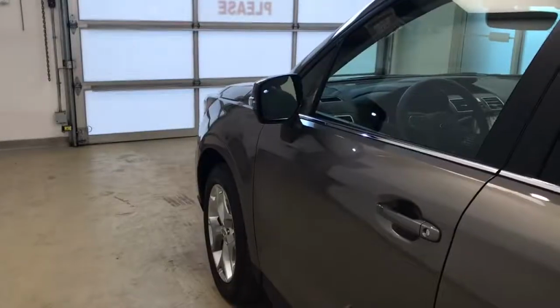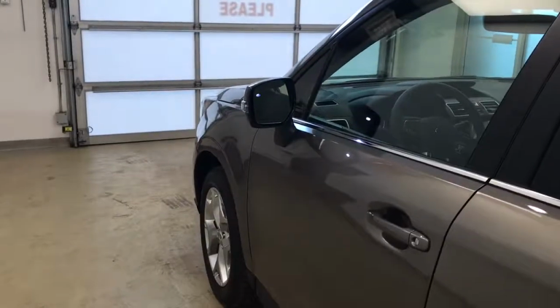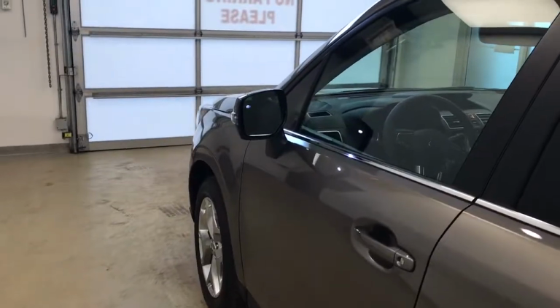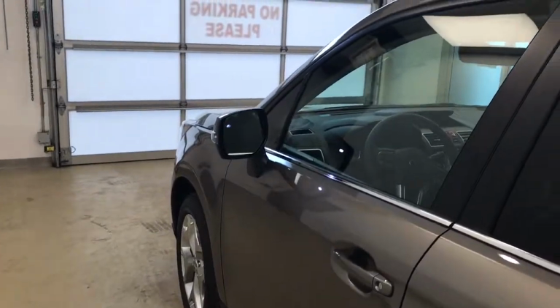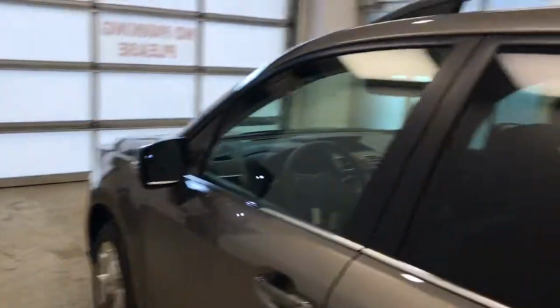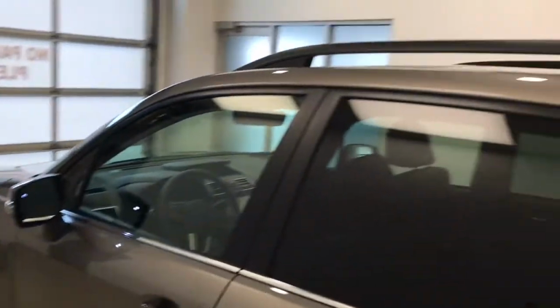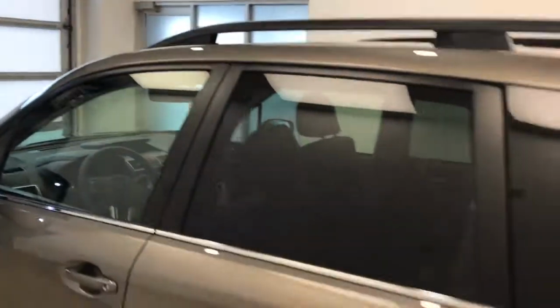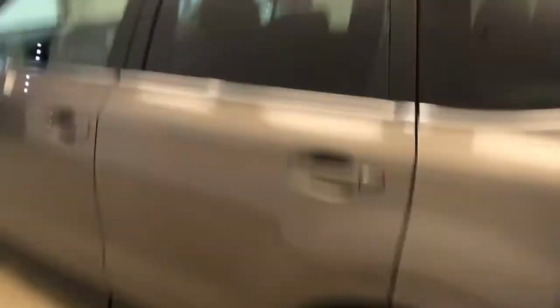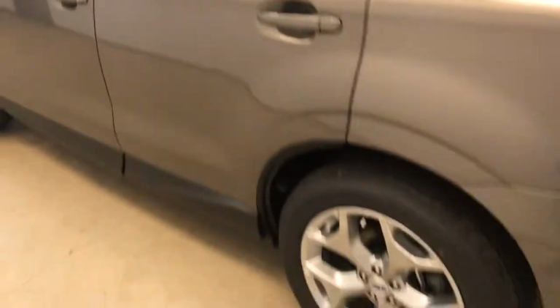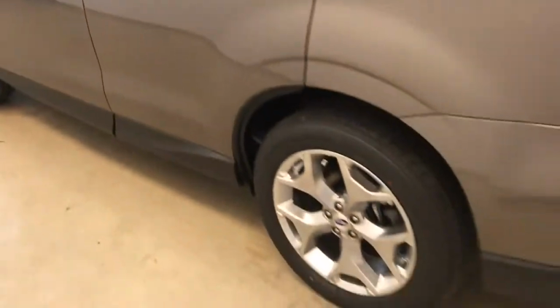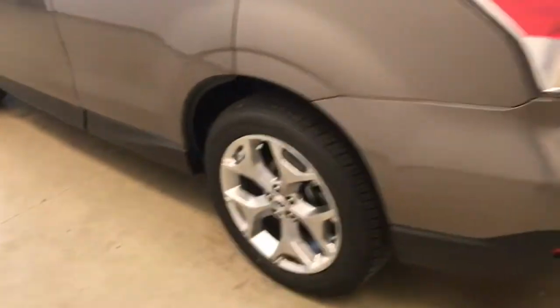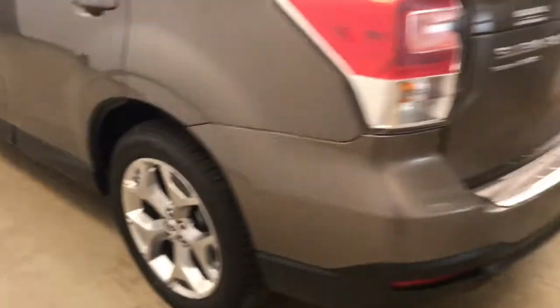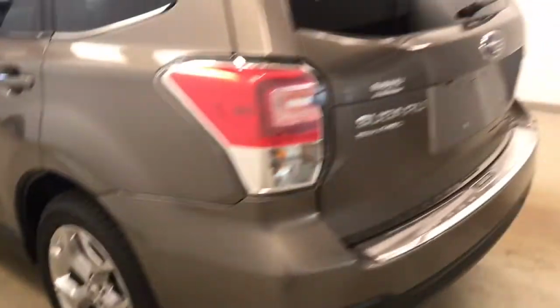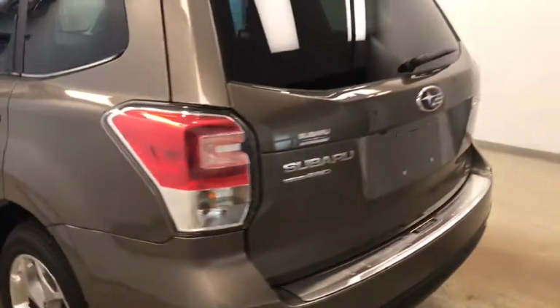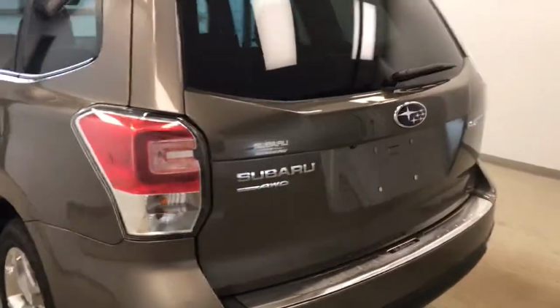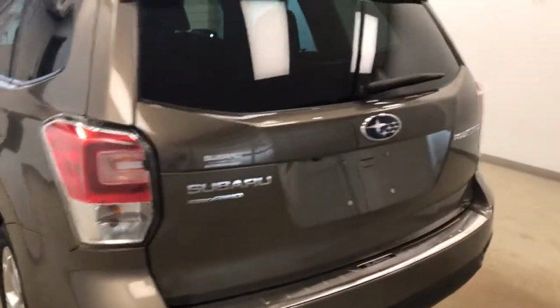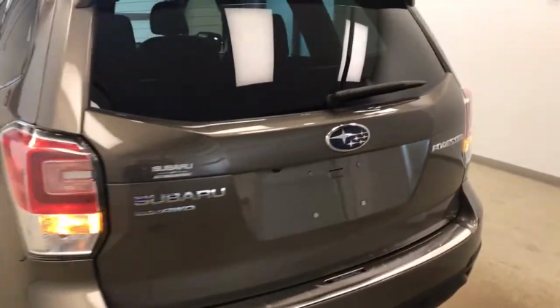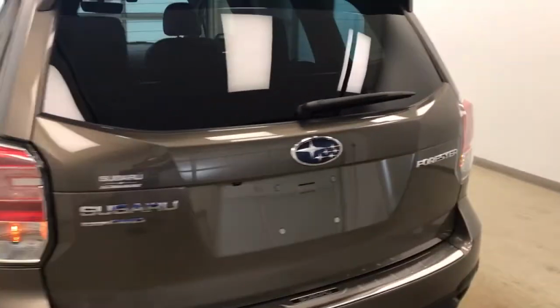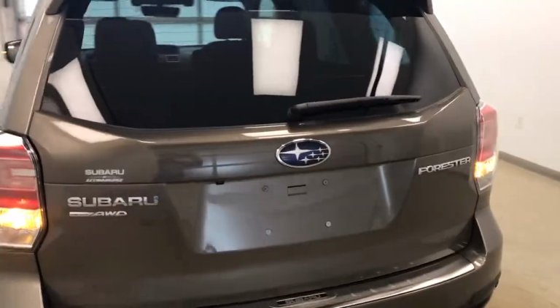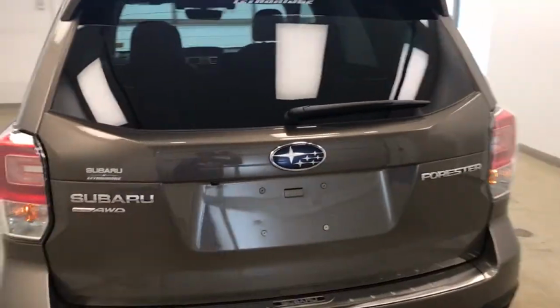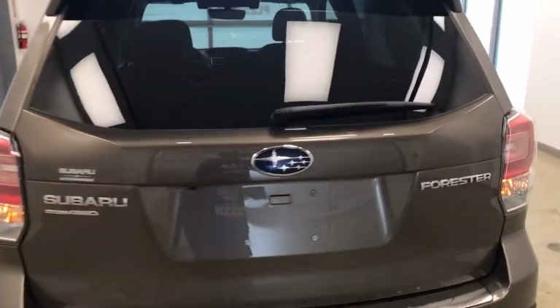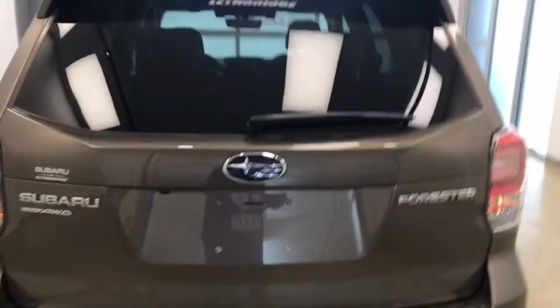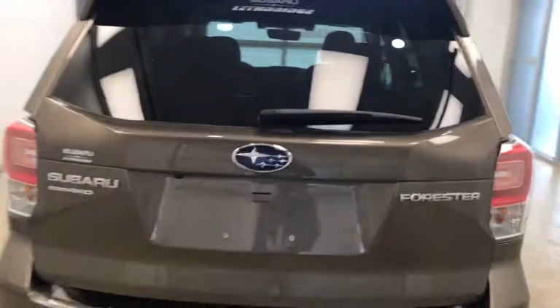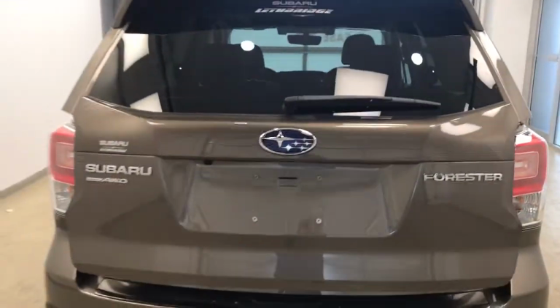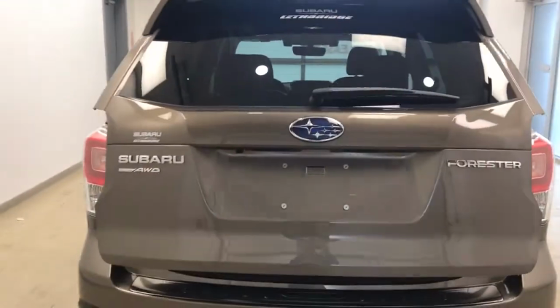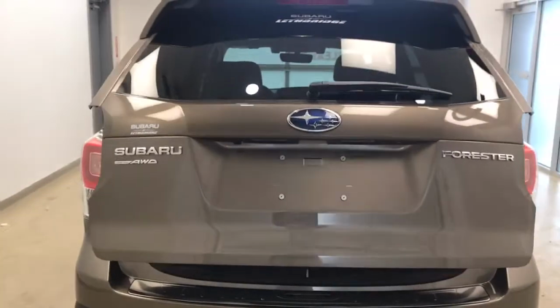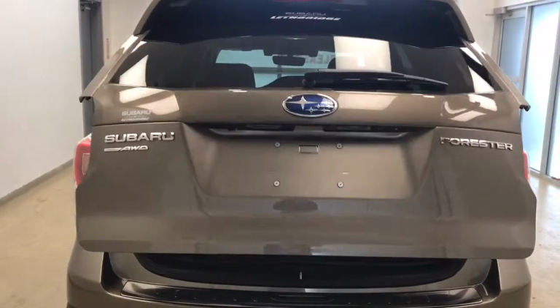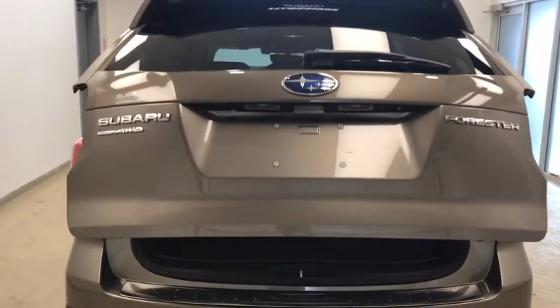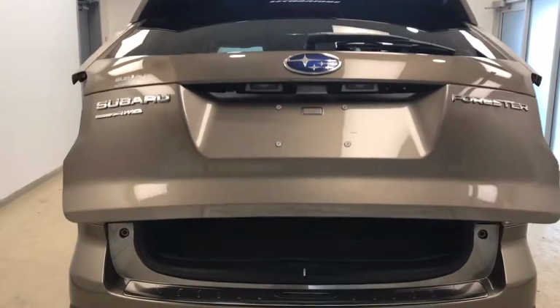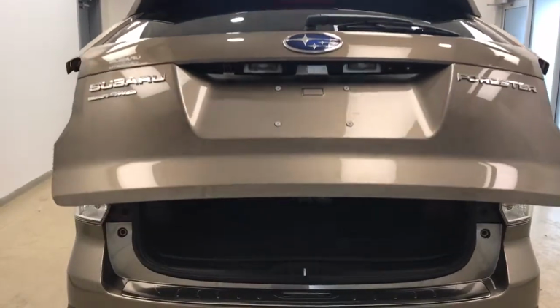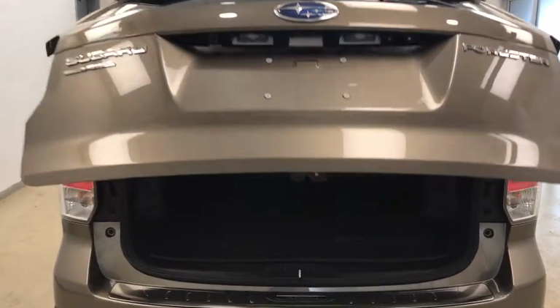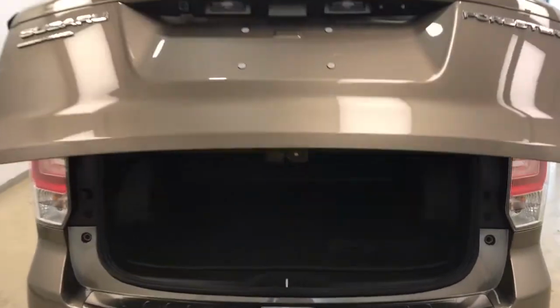This vehicle comes equipped with landsby assist mirrors, roof rack, 18 inch alloy rims, rear parking assist, back up camera, remote trunk release, and power hatch.